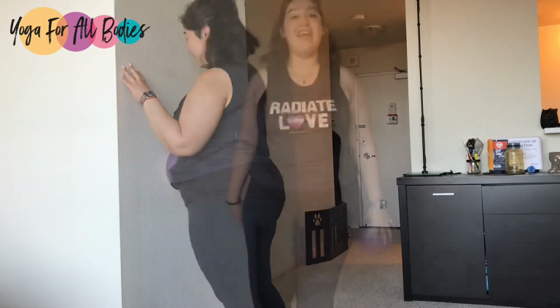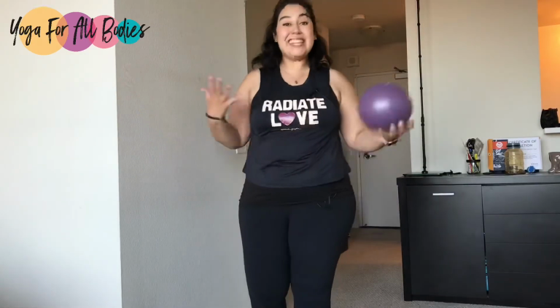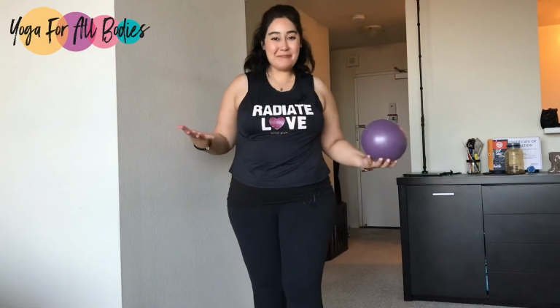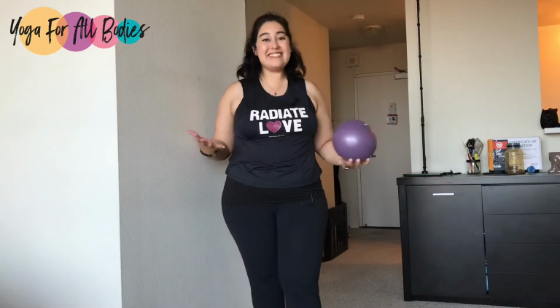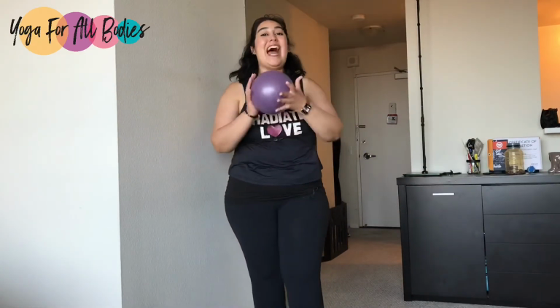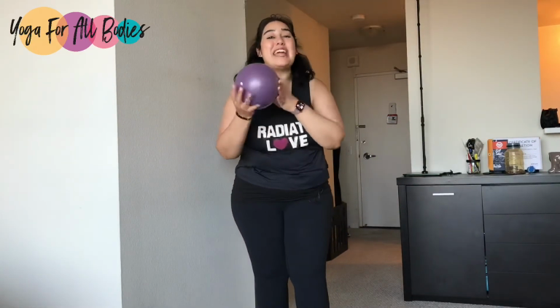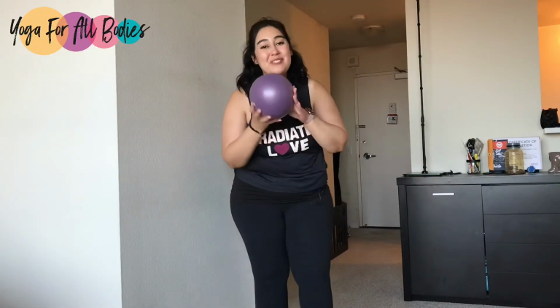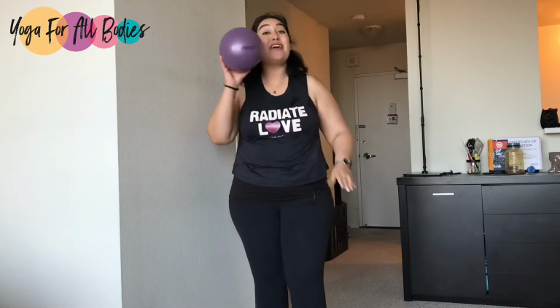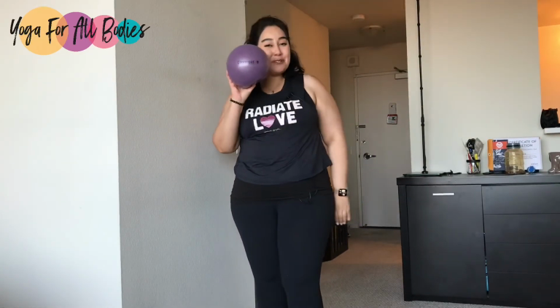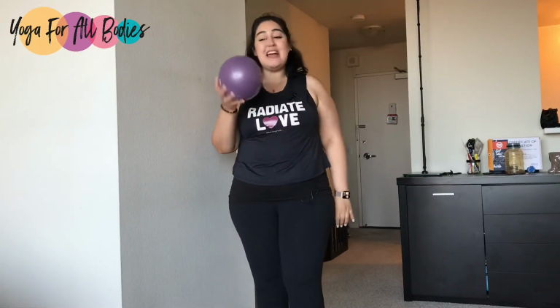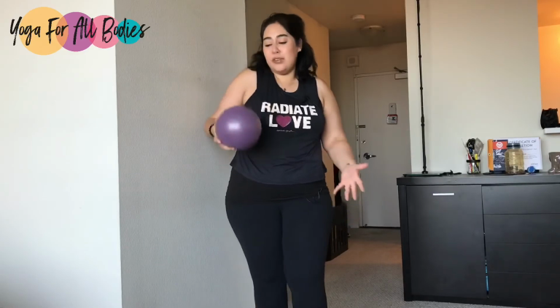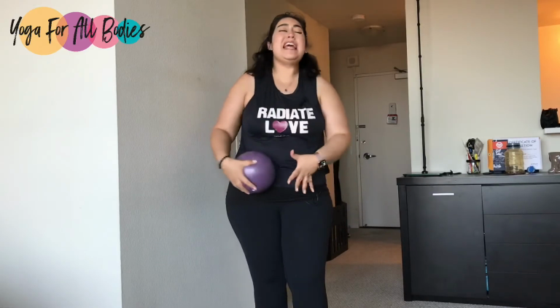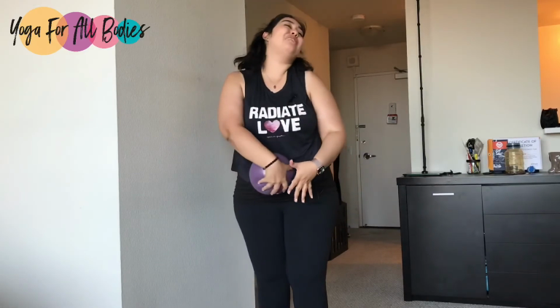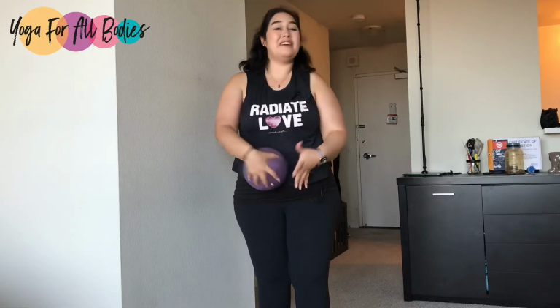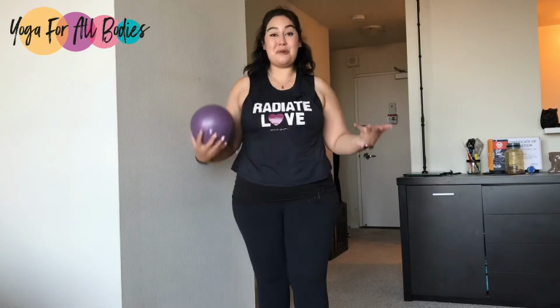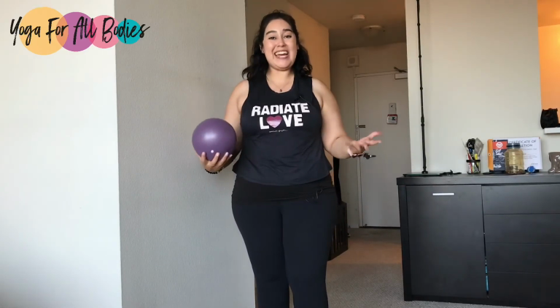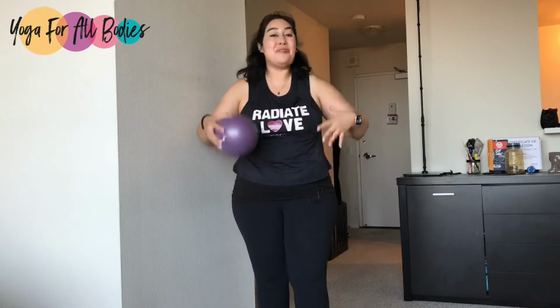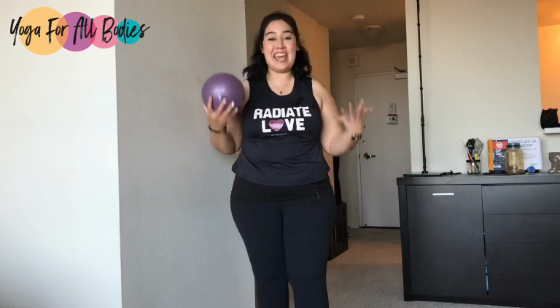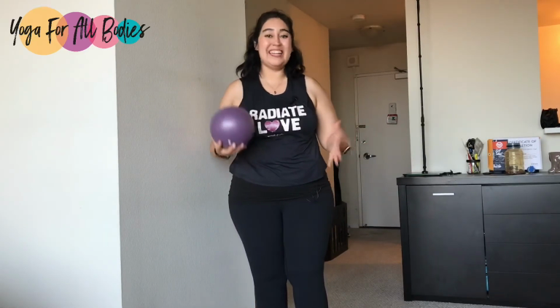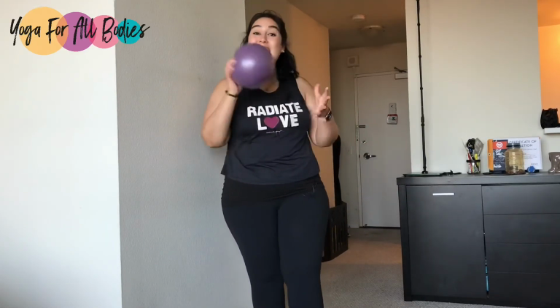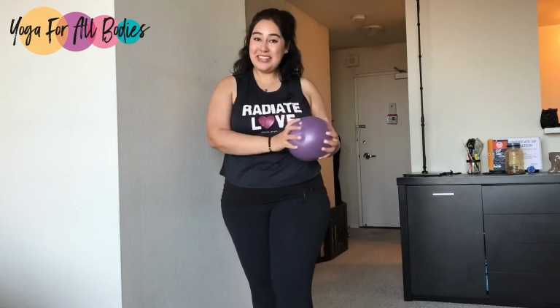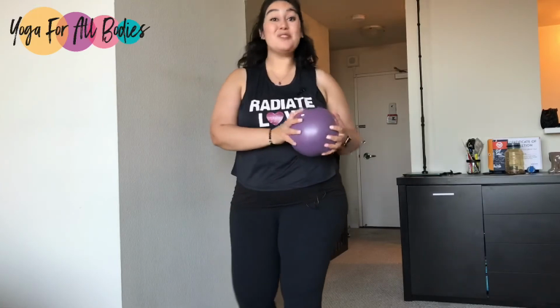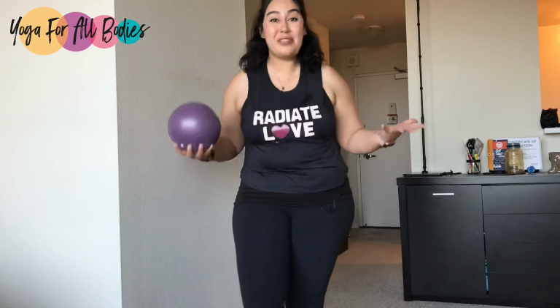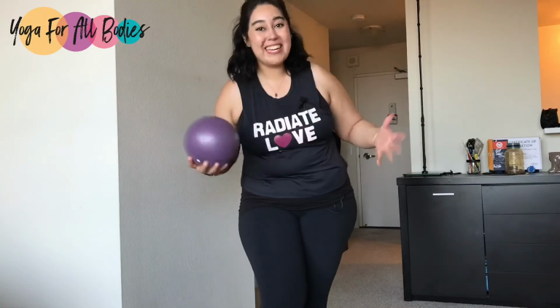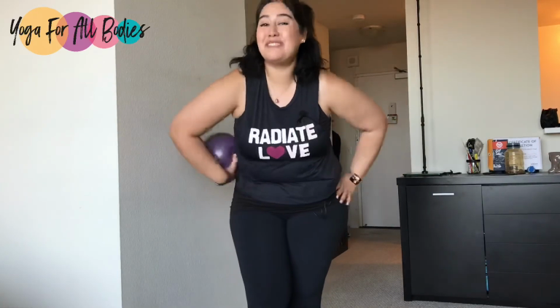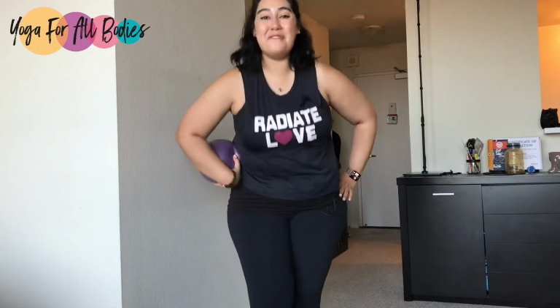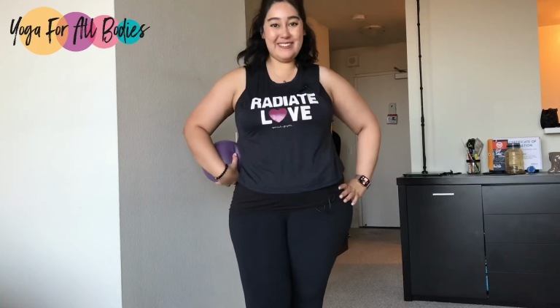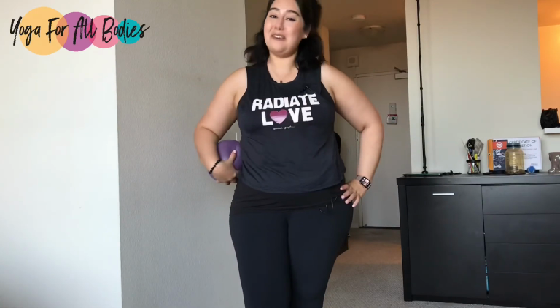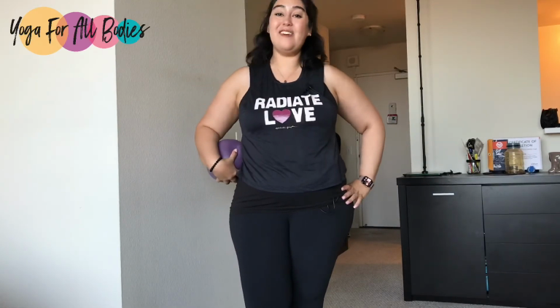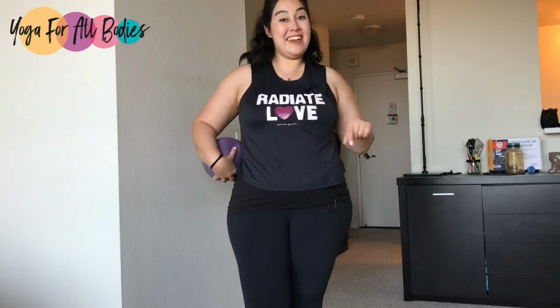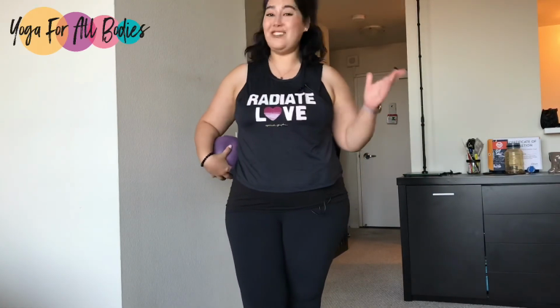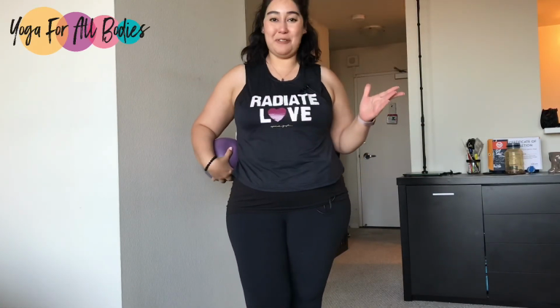These are some ideas on how you can use the gorgeous ball to give extra love to your belly and abdominal area. Let me know in the comments what you think, and I will see you very soon in a new video here in Yoga for All Bodies.